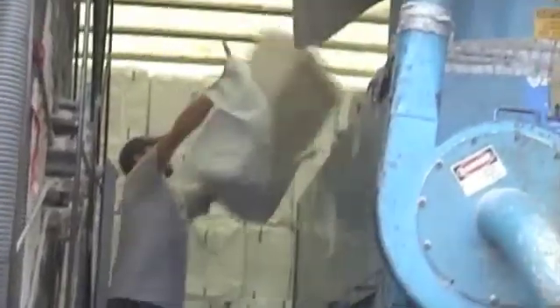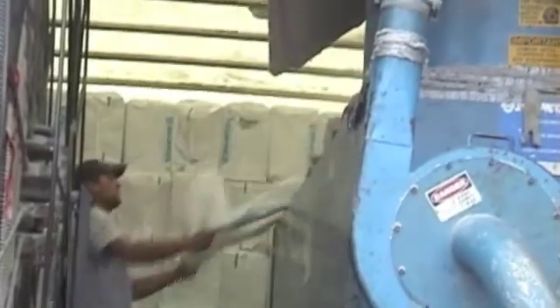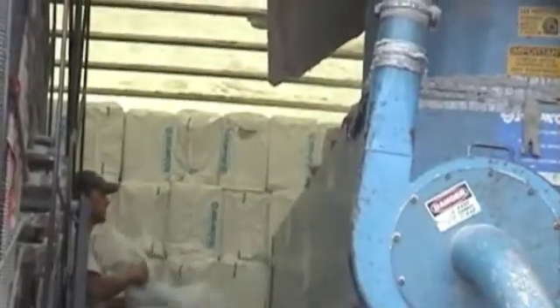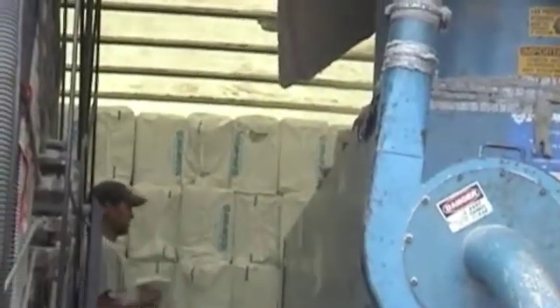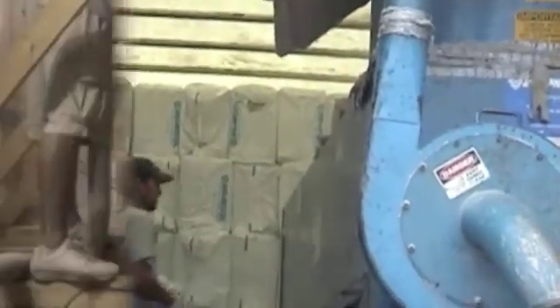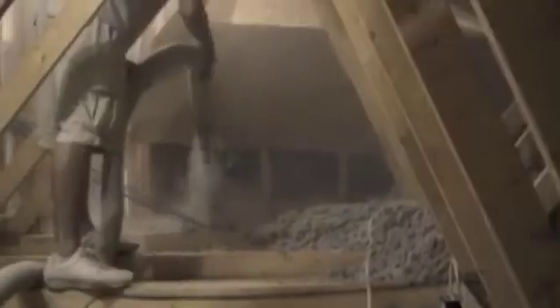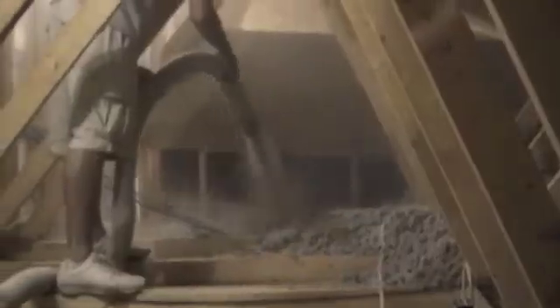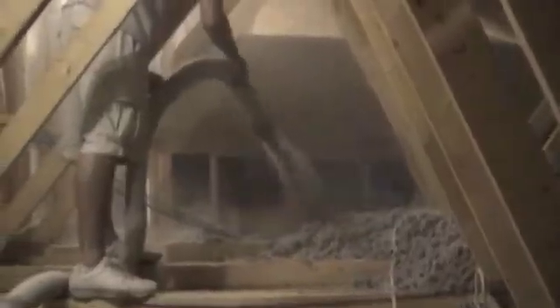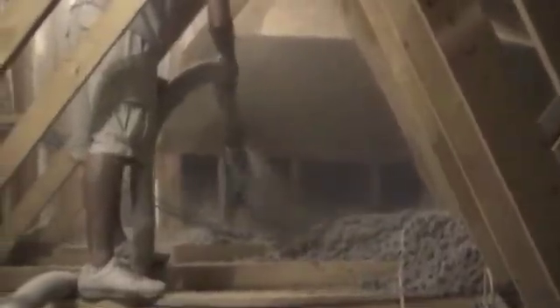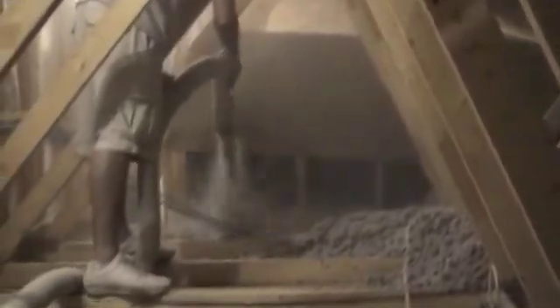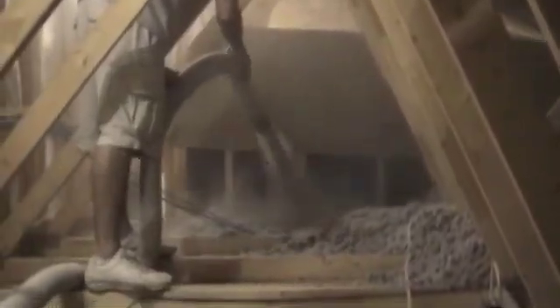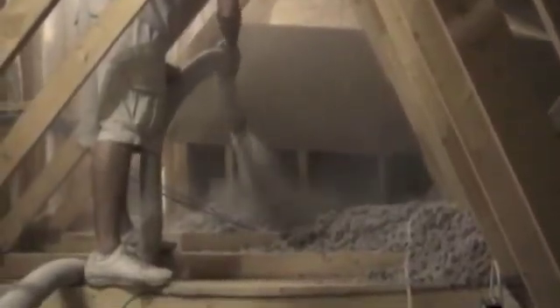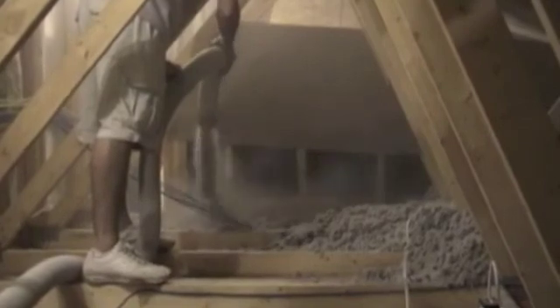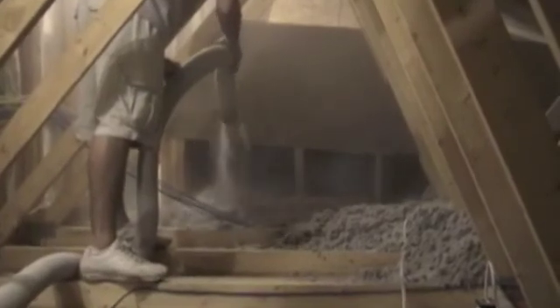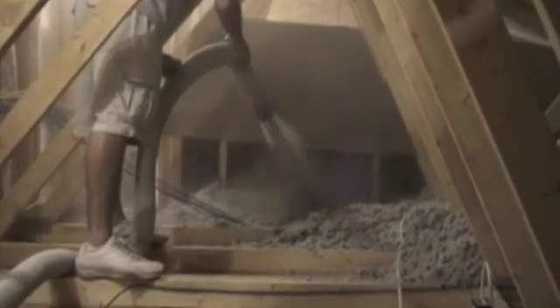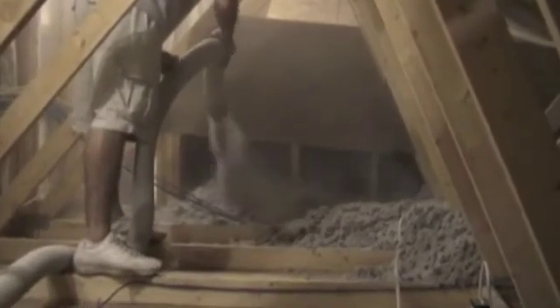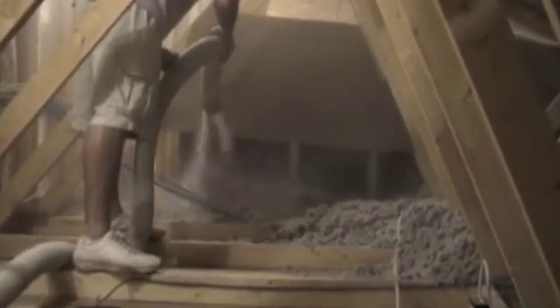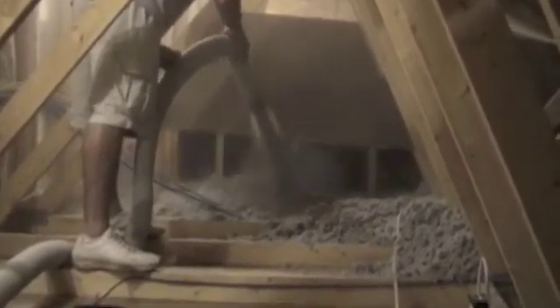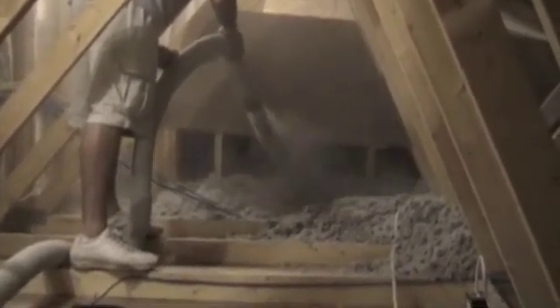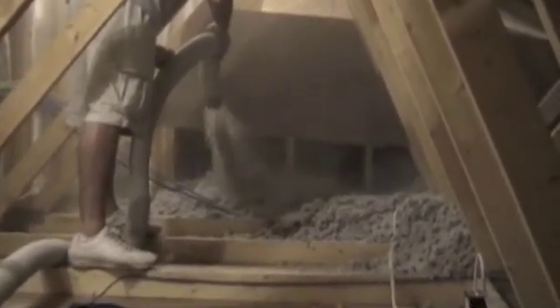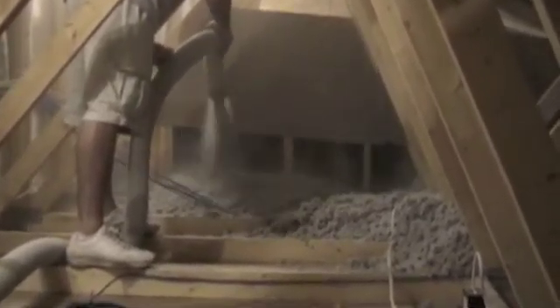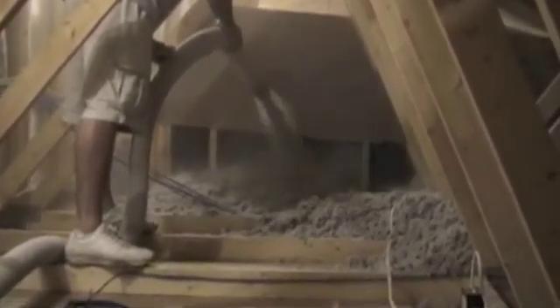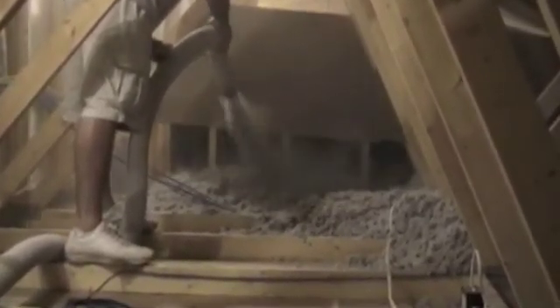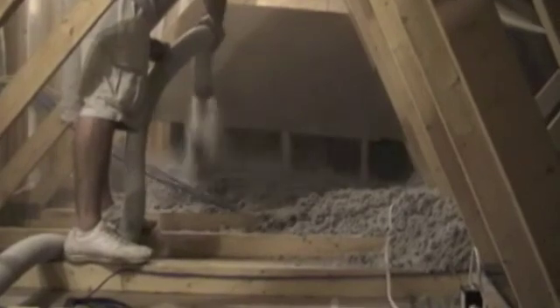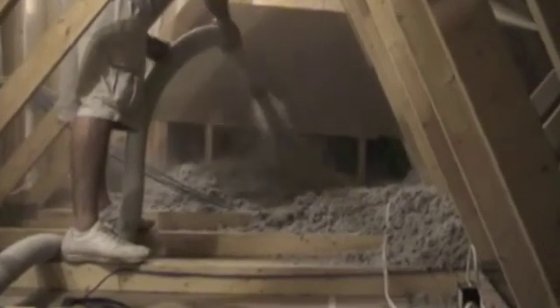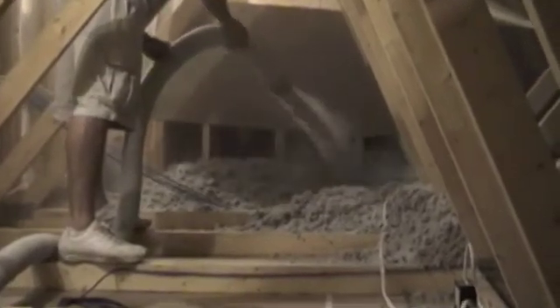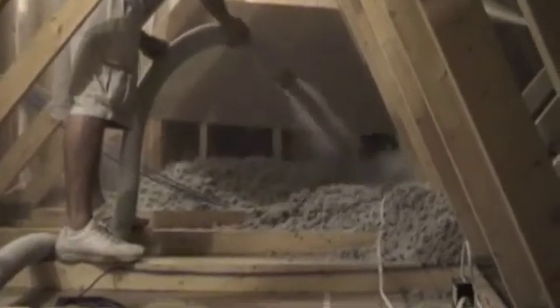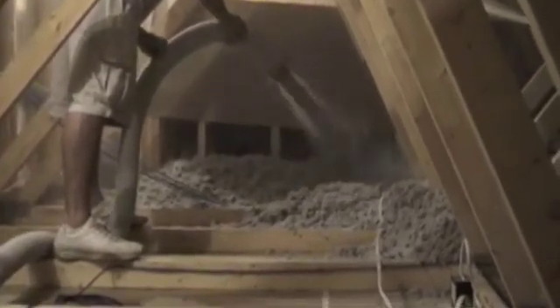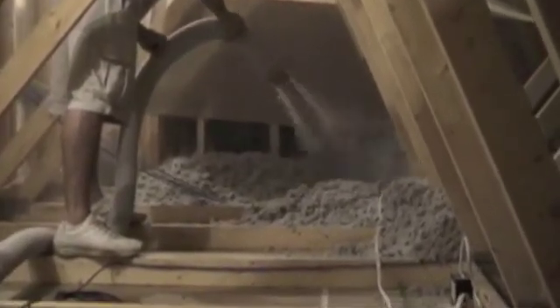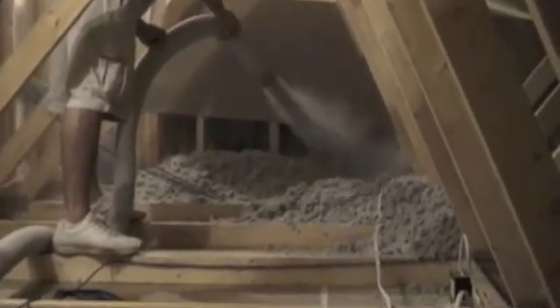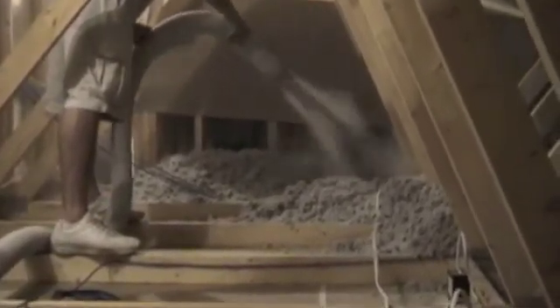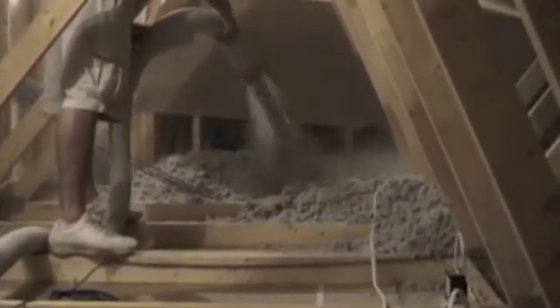By adding Newell Premium Cellulose Insulation to the attic or walls of an existing home, energy bills are reduced while creating a draft-free, comfortable home. Newell Insulation is one of the best and easiest to install insulation products.